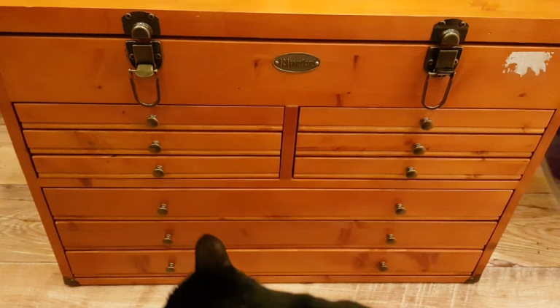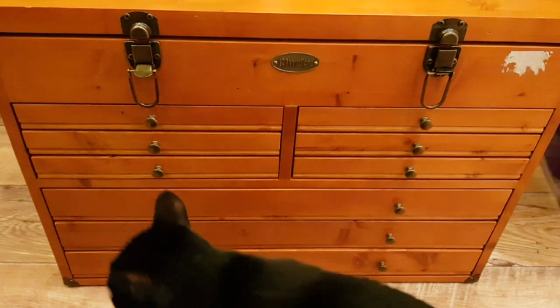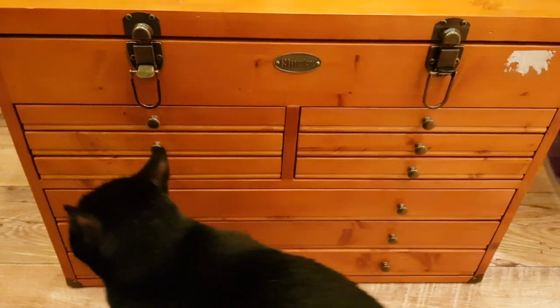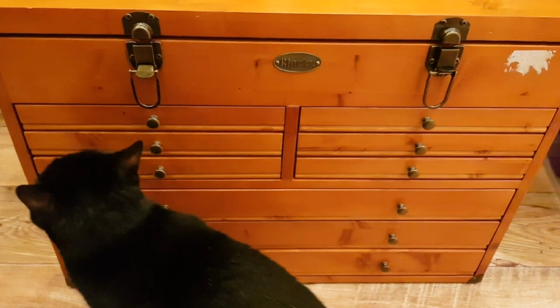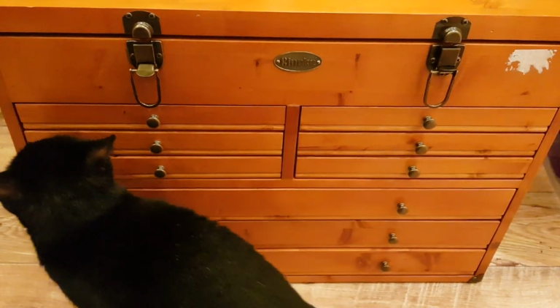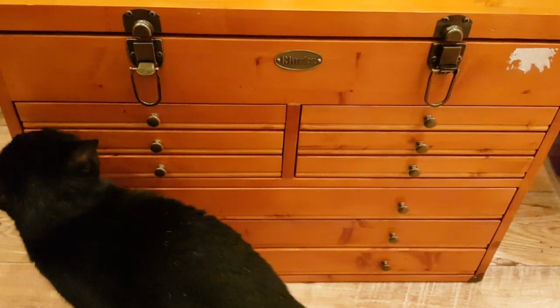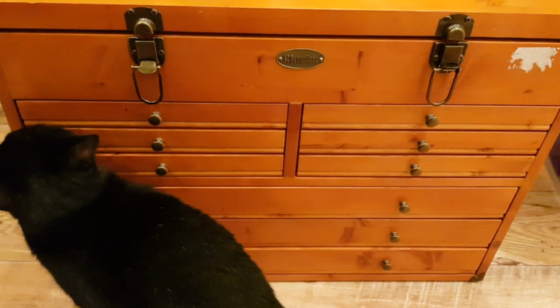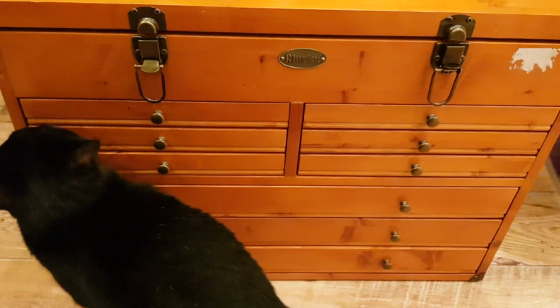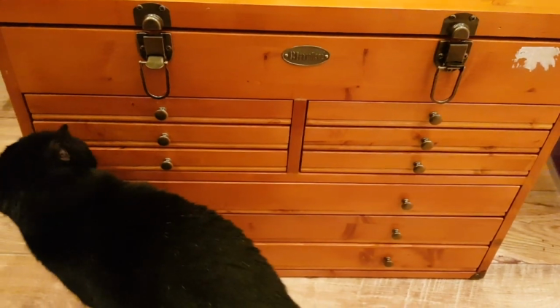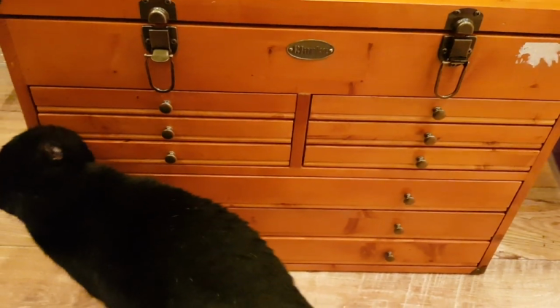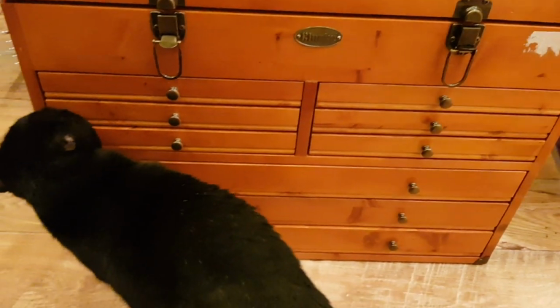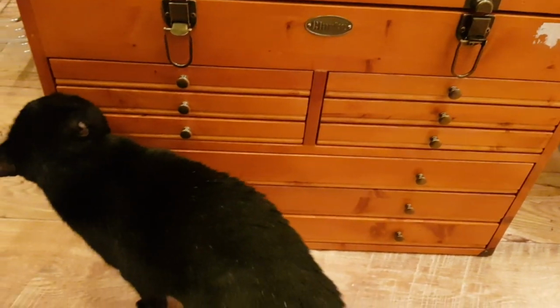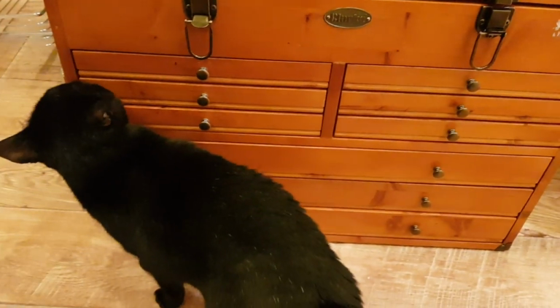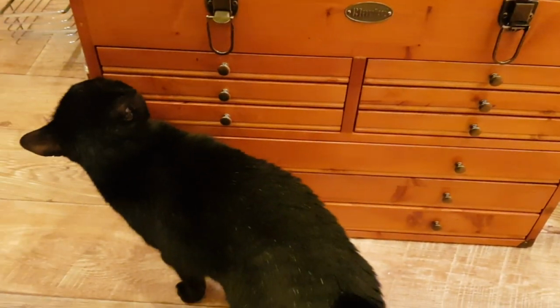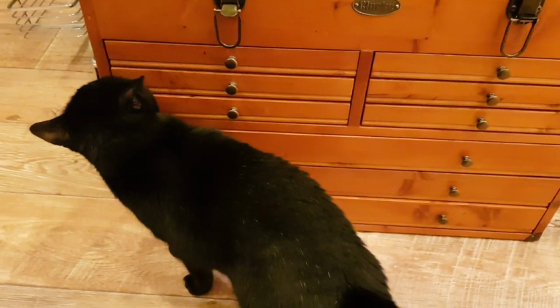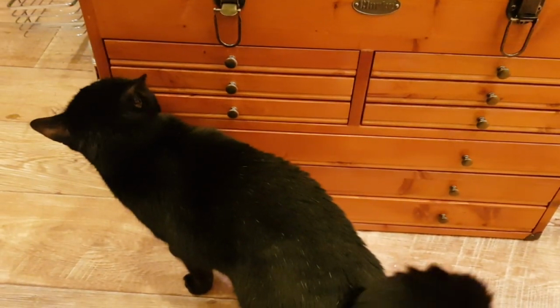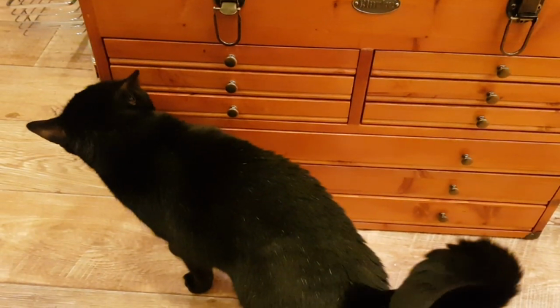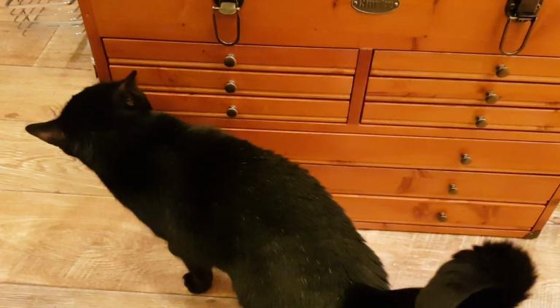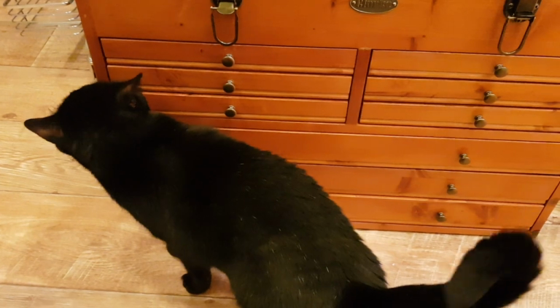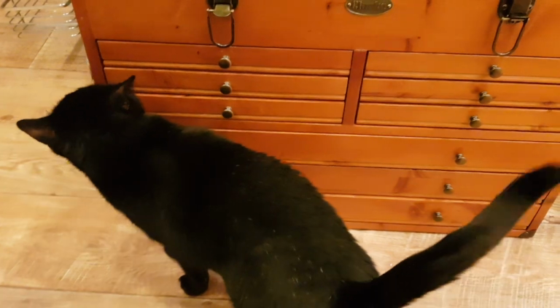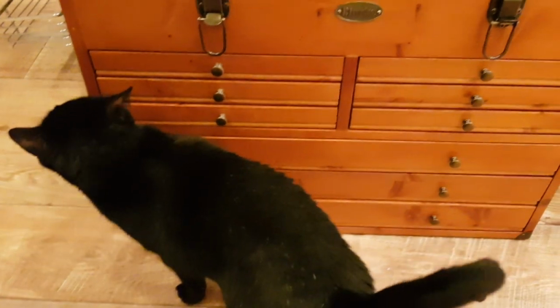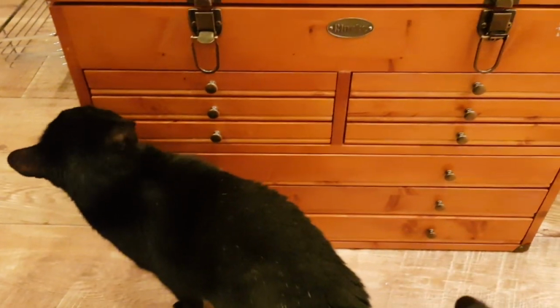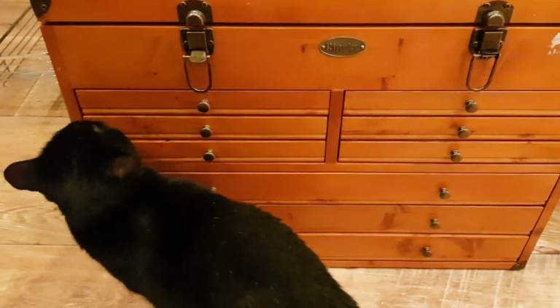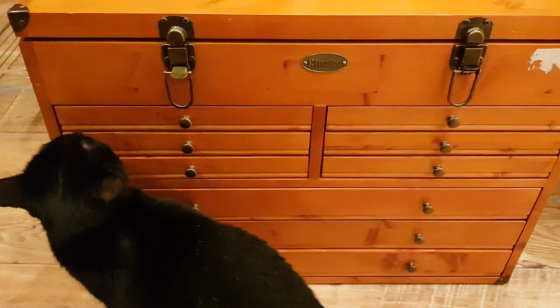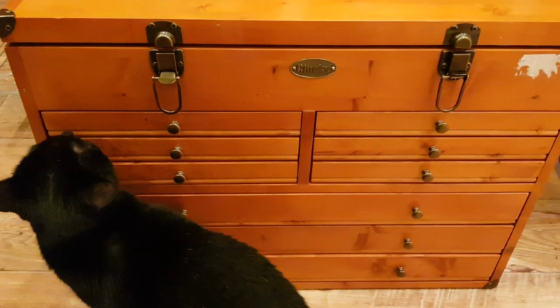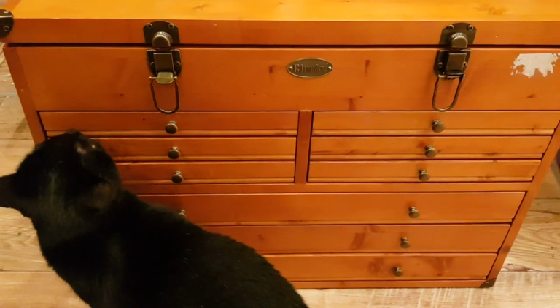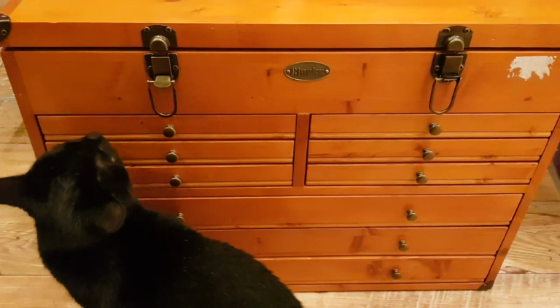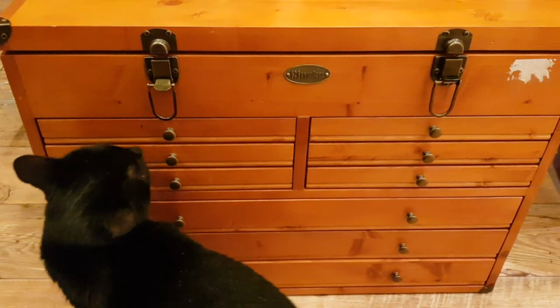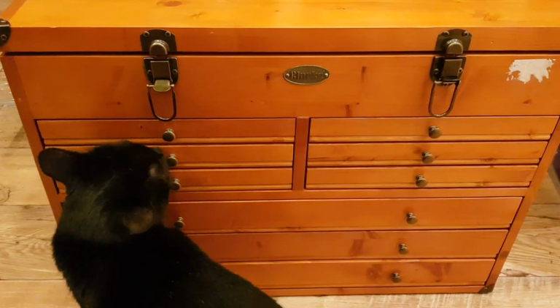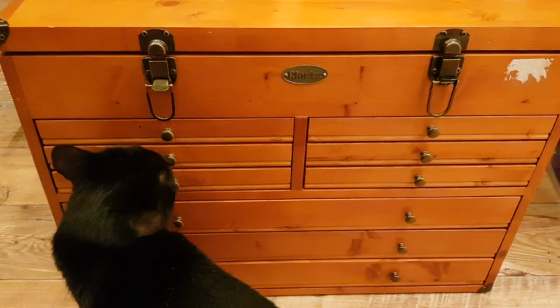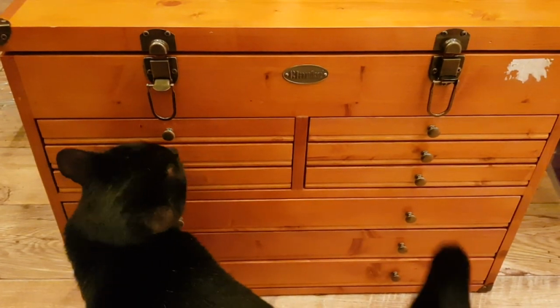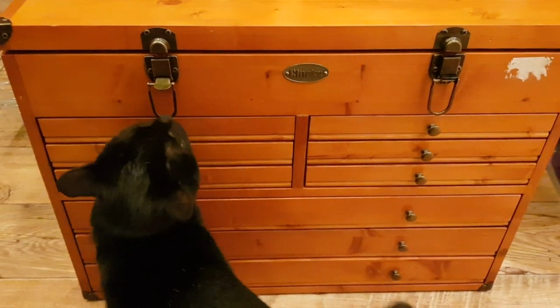Hi everyone! Today Rosie and I are going to show you my new fountain pen and ink storage.